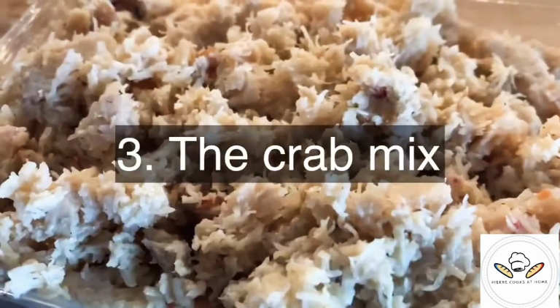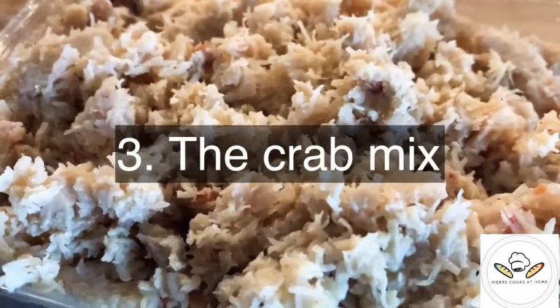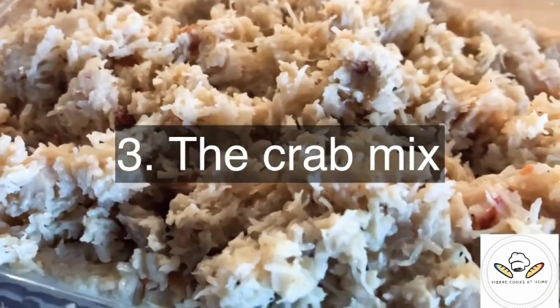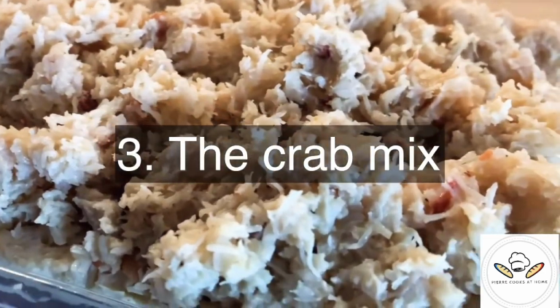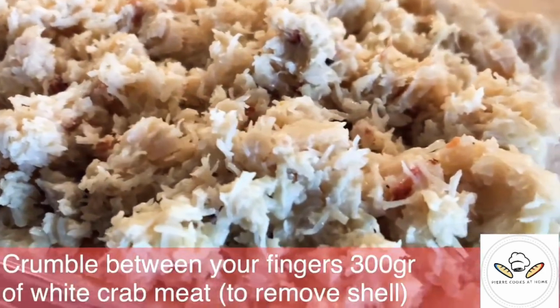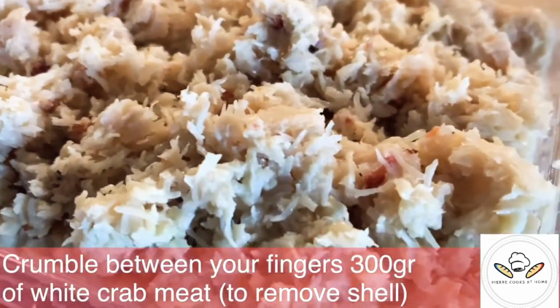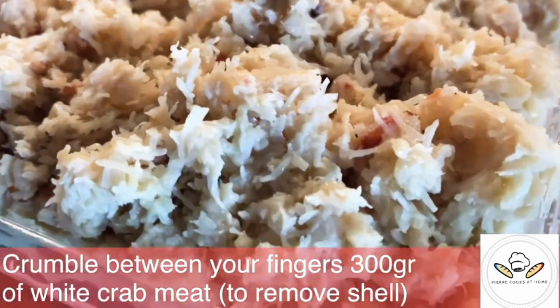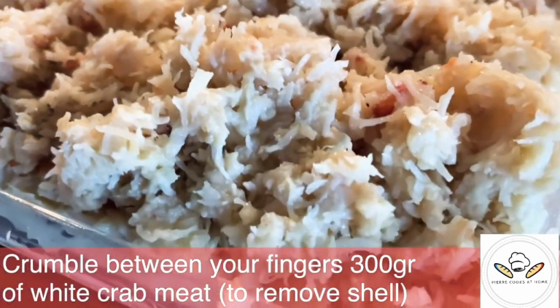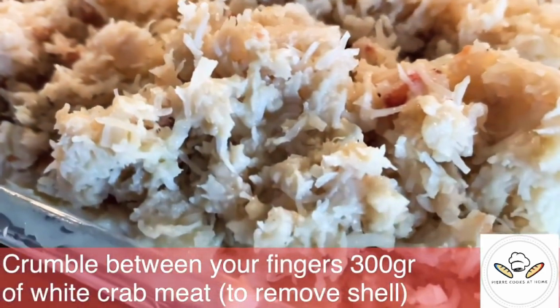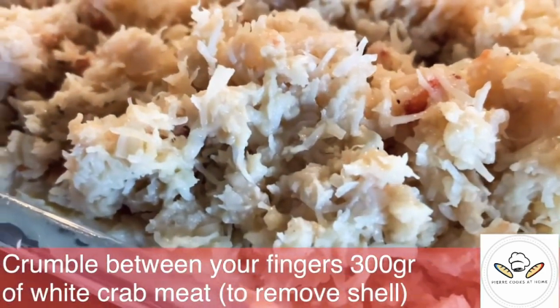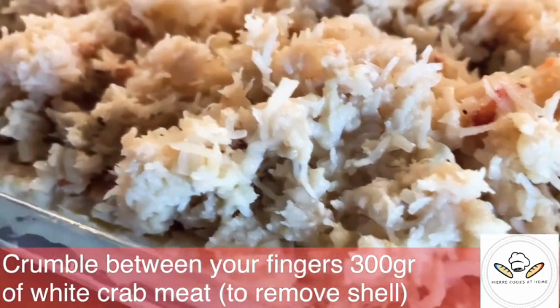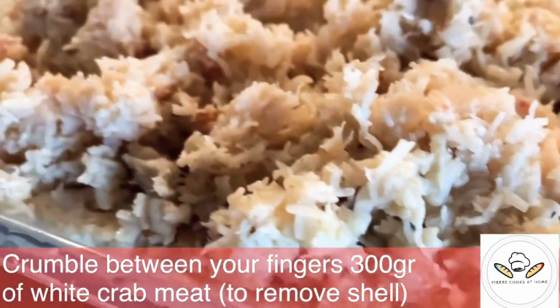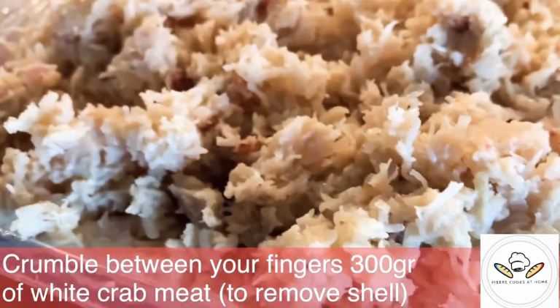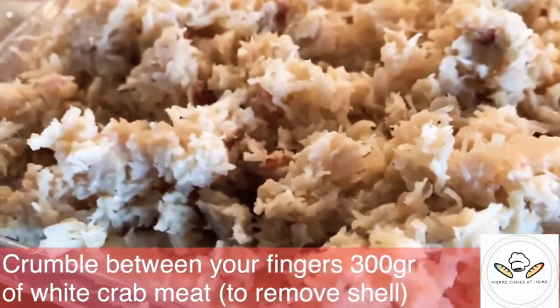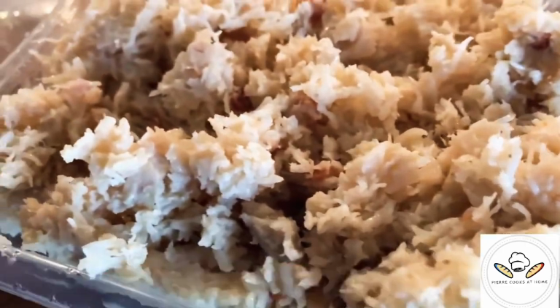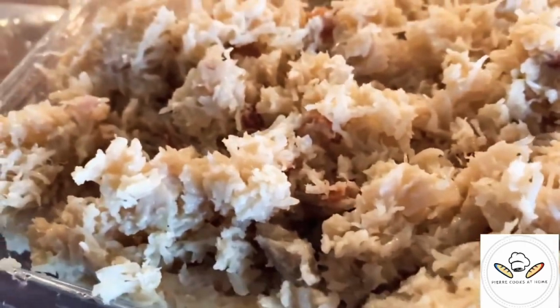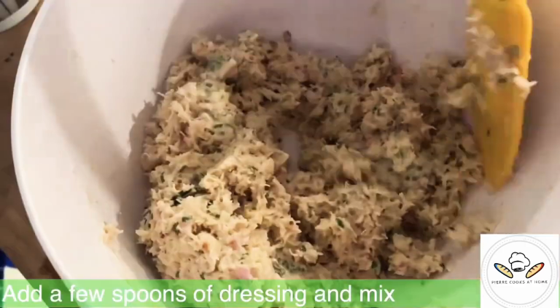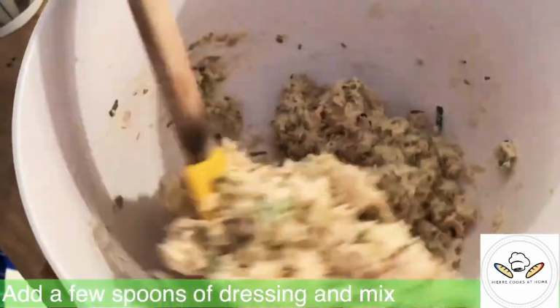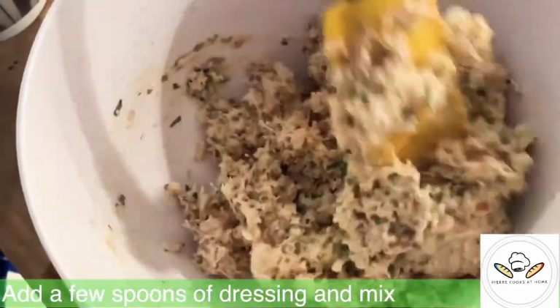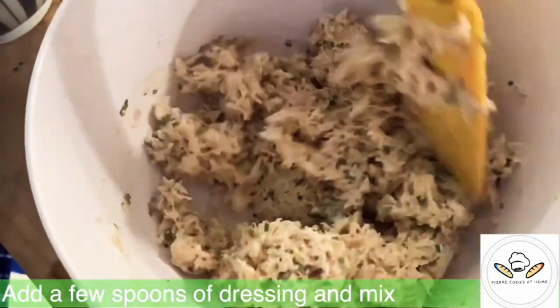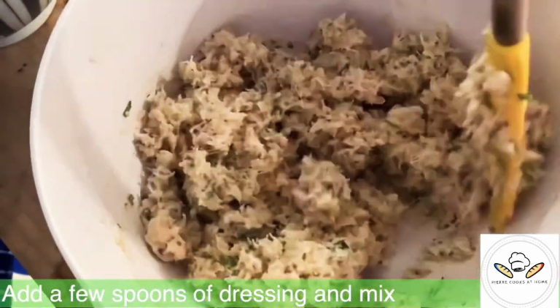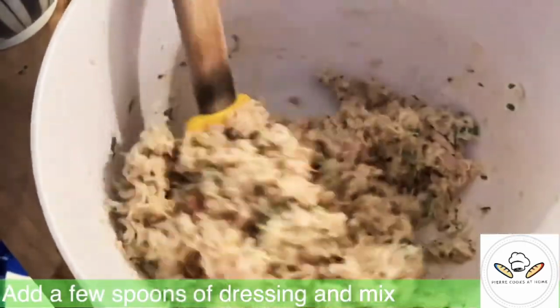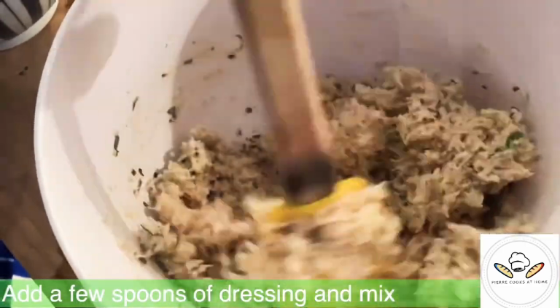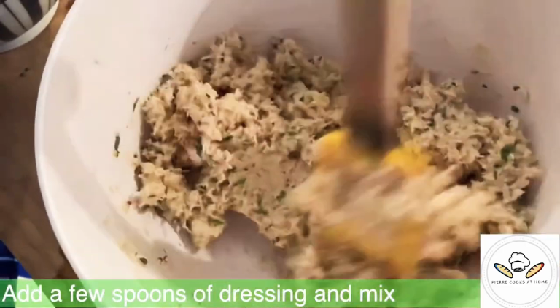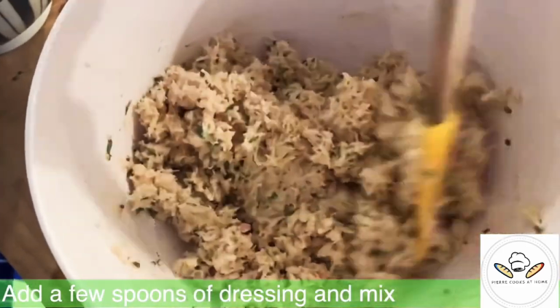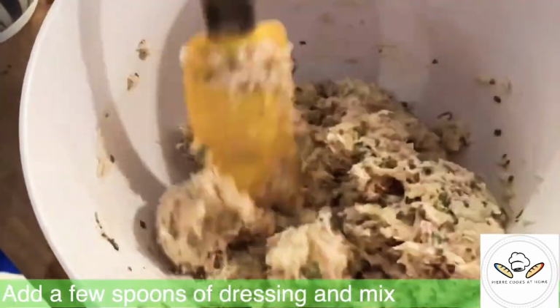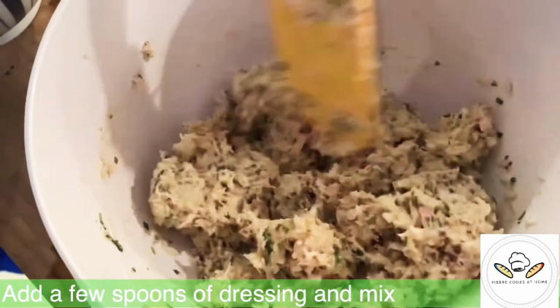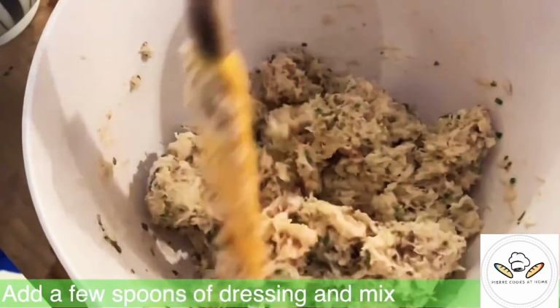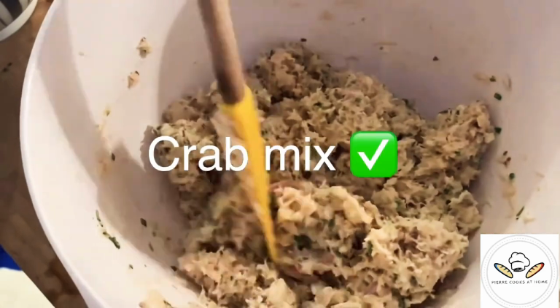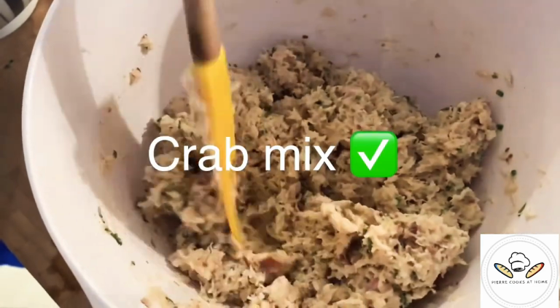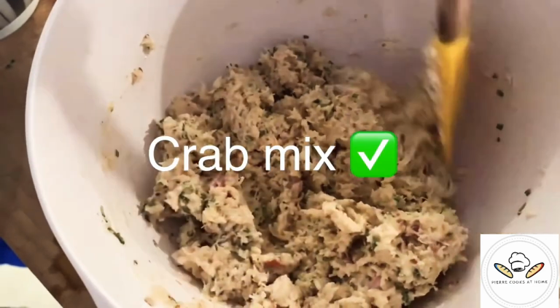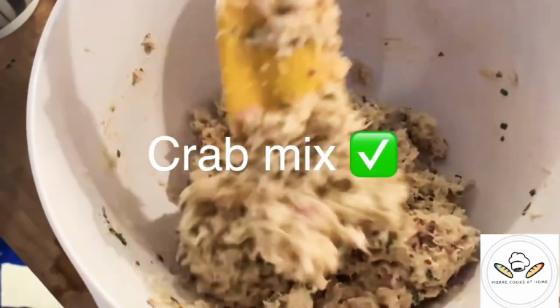Step number three is going to be the easiest step of the entire recipe. You just take some crab meat, crumble it, add the dressing, and it's done.